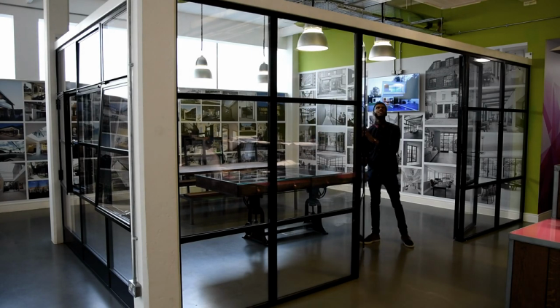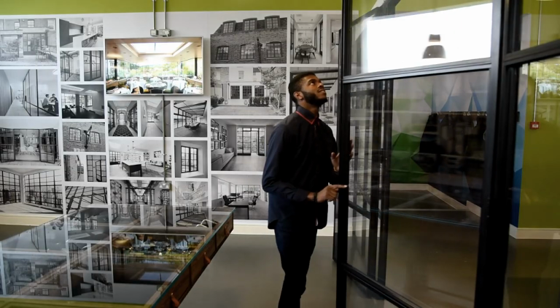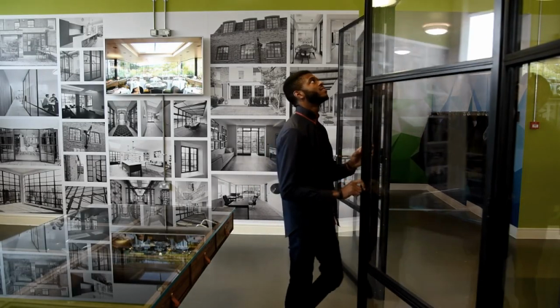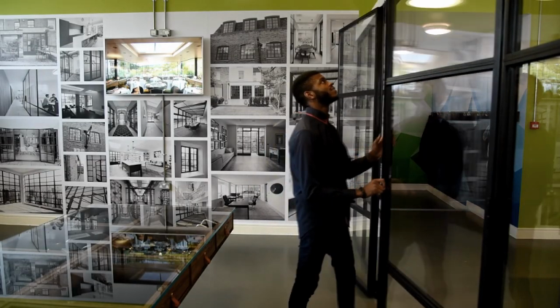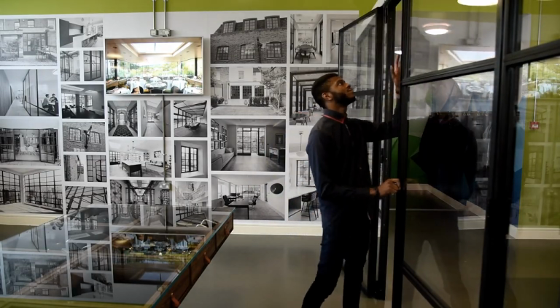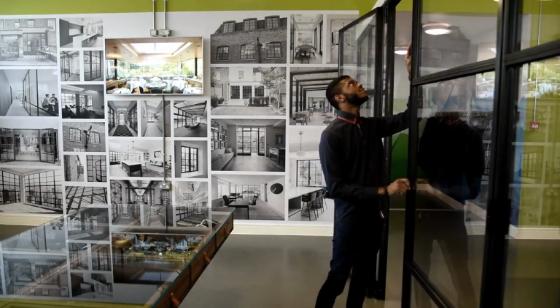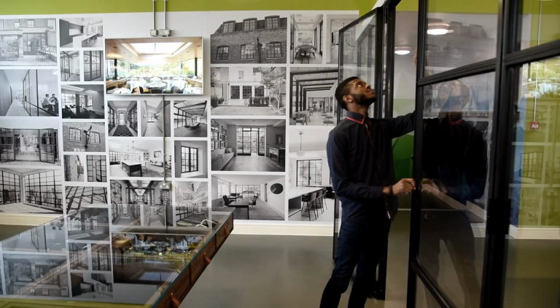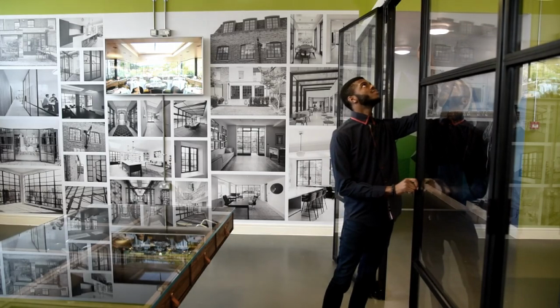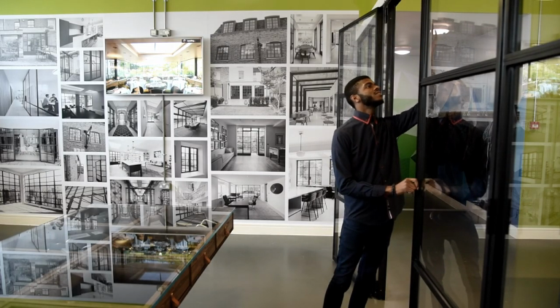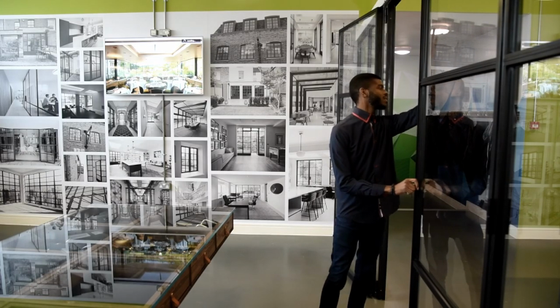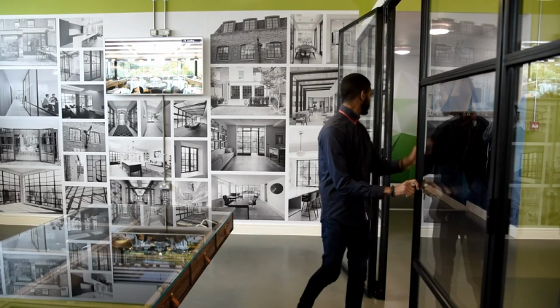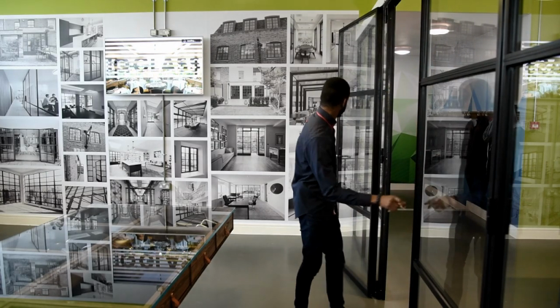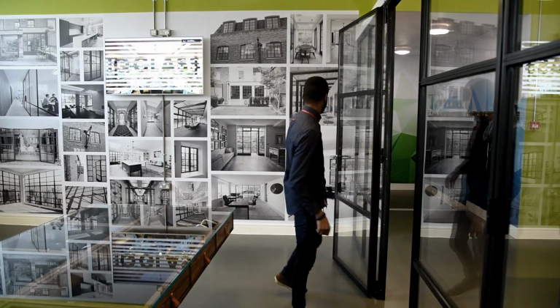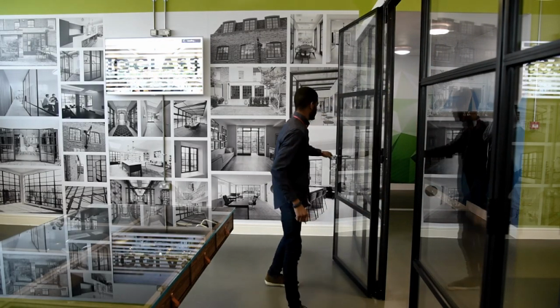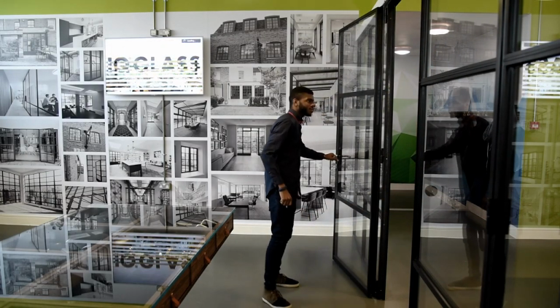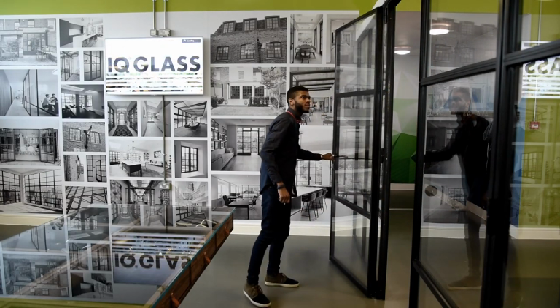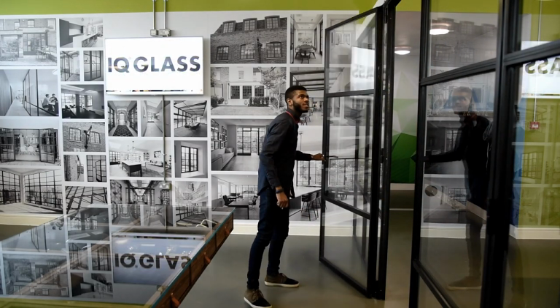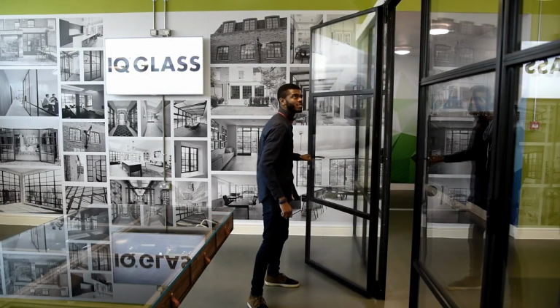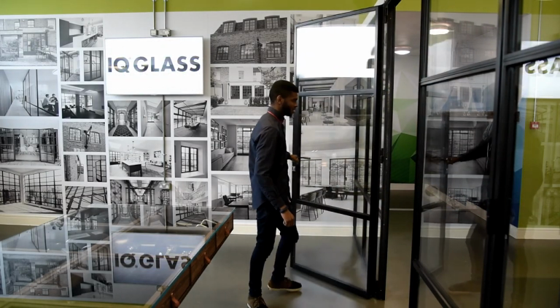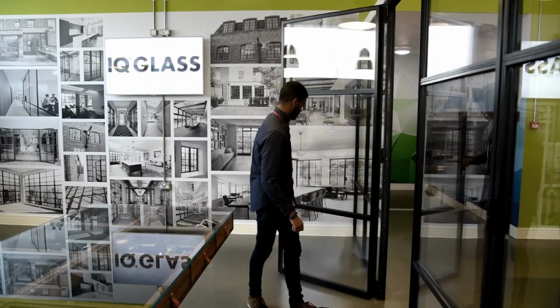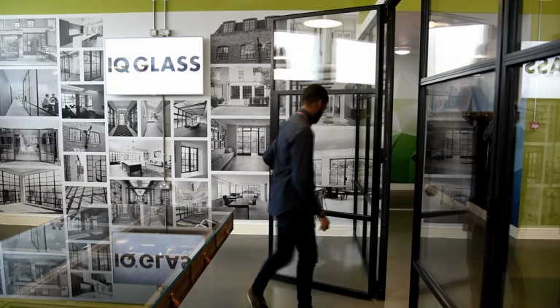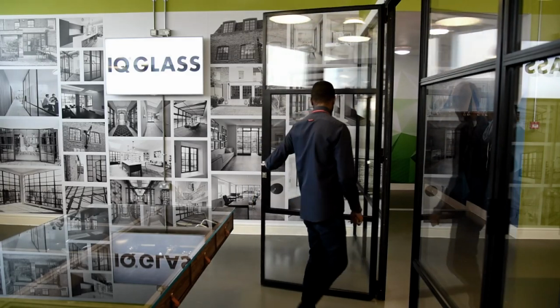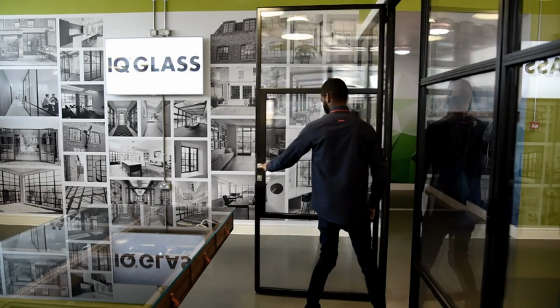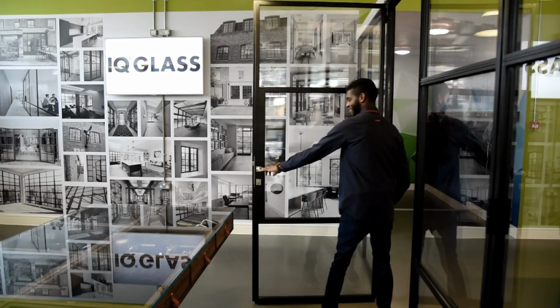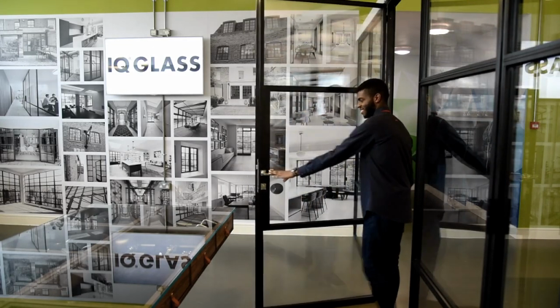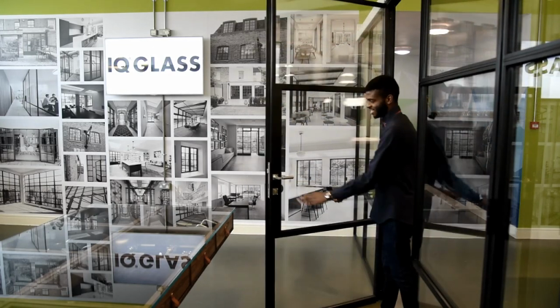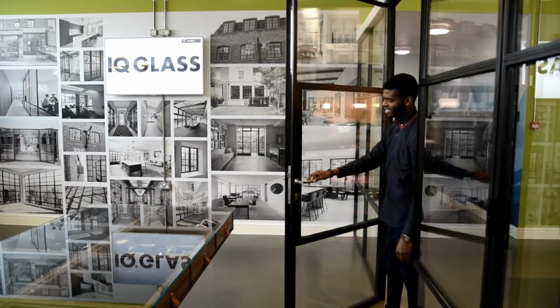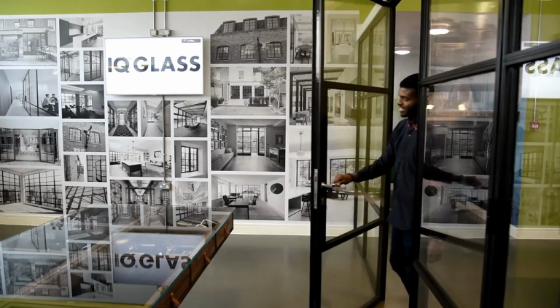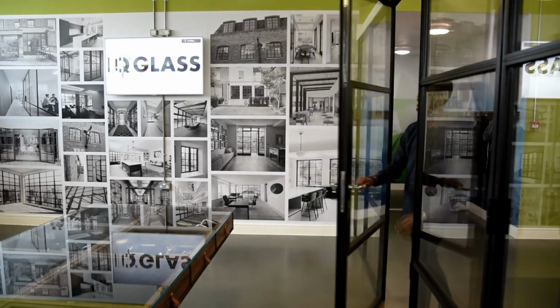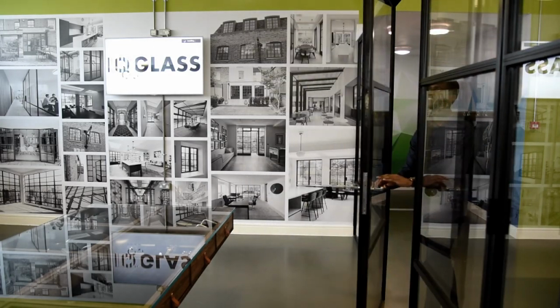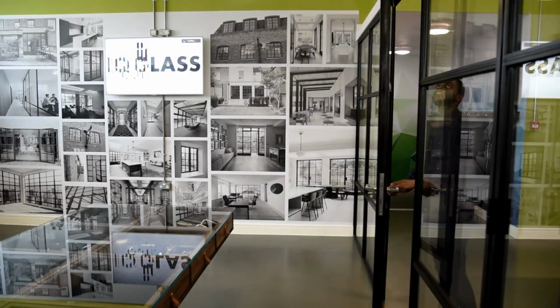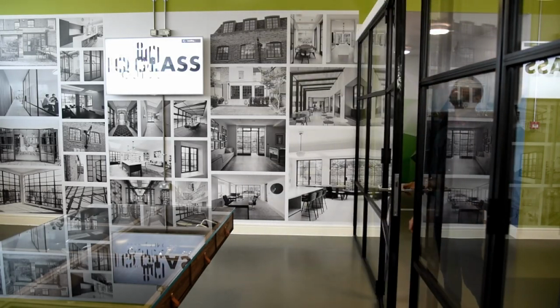The Mondrian glazing range is the perfect window and door solution for projects that want lots of natural light, but want to create the more industrial style that comes along with artisan steel products like this.